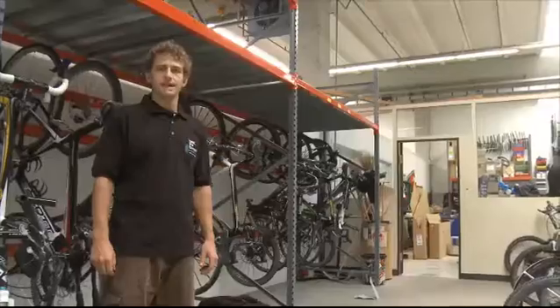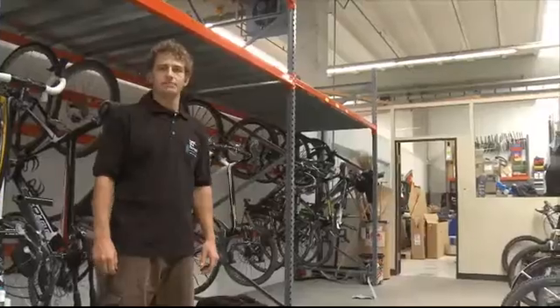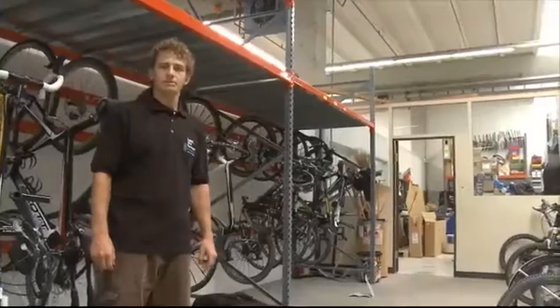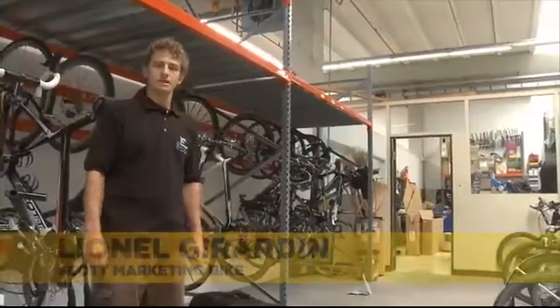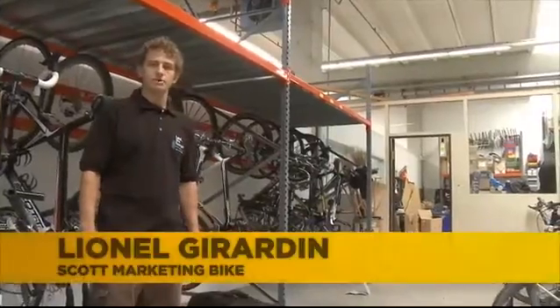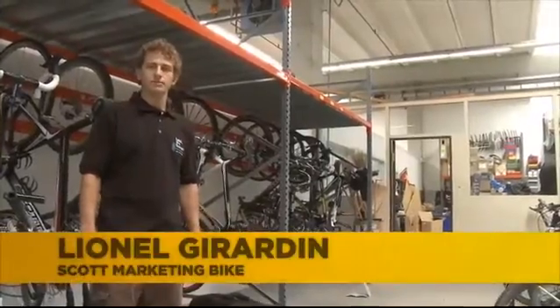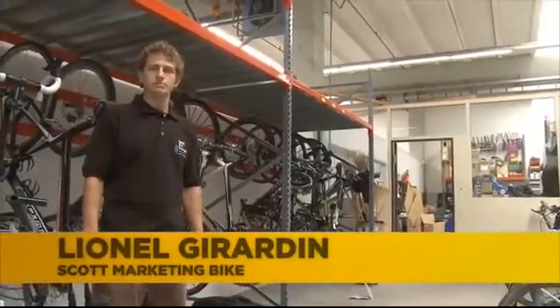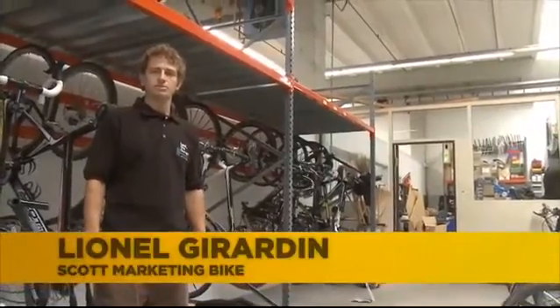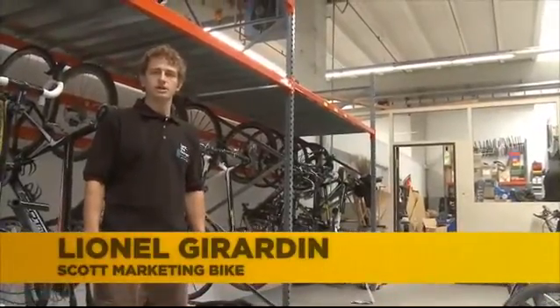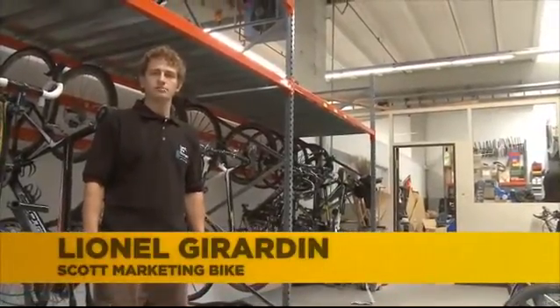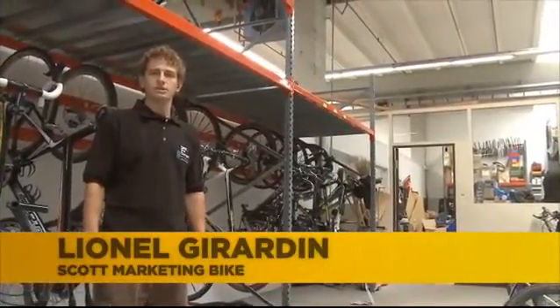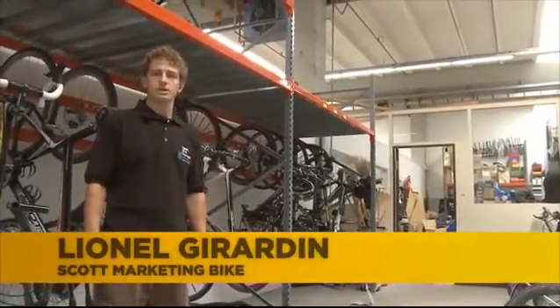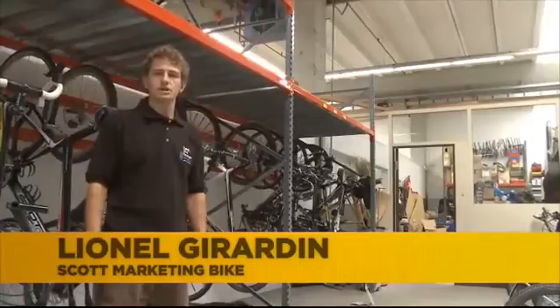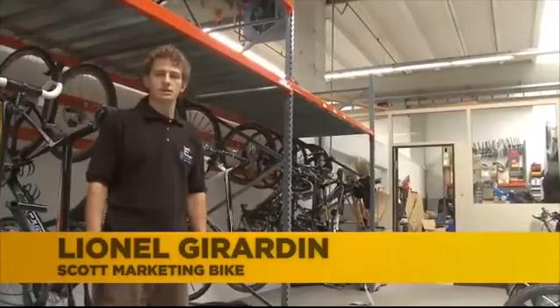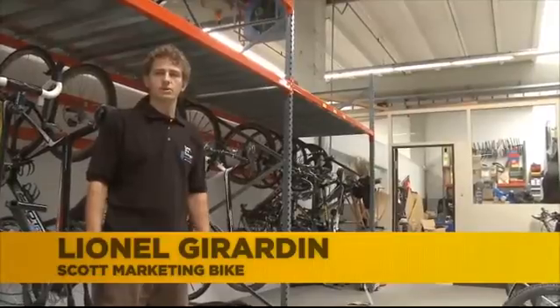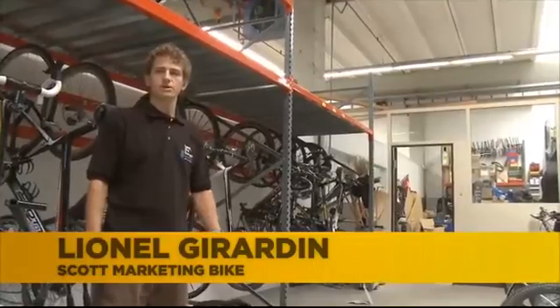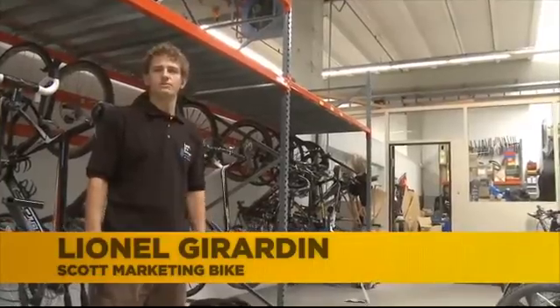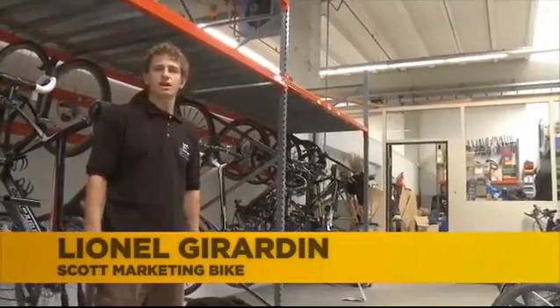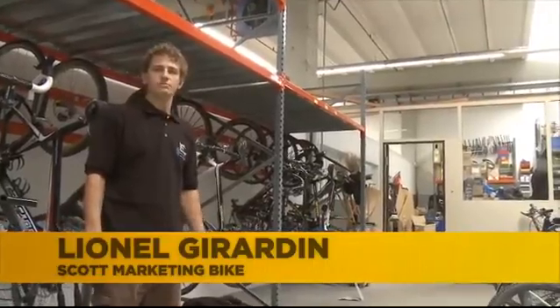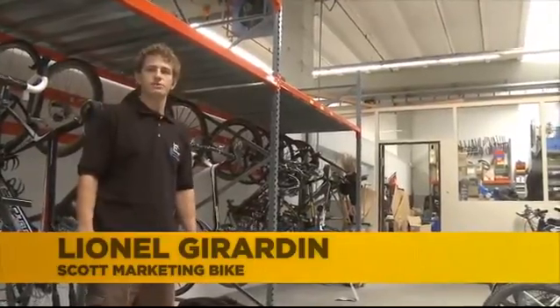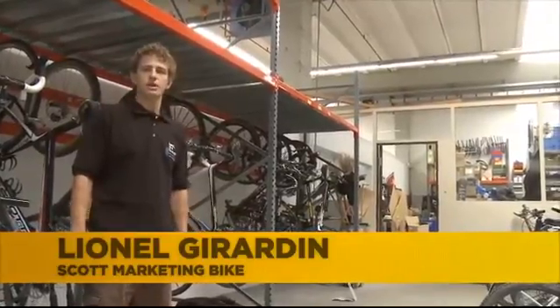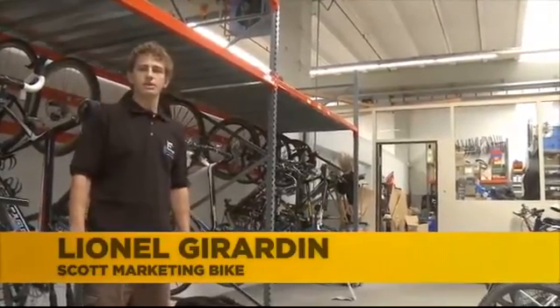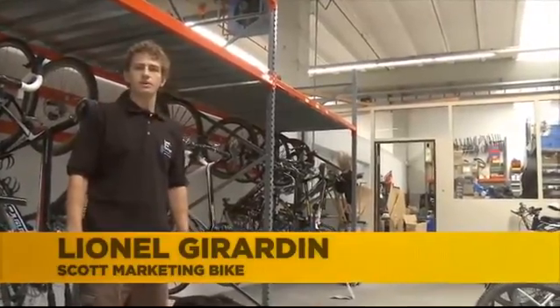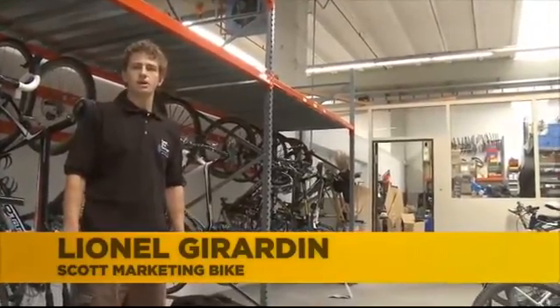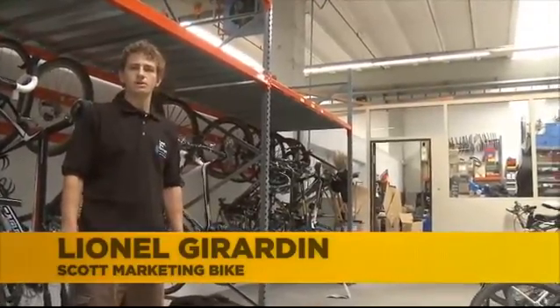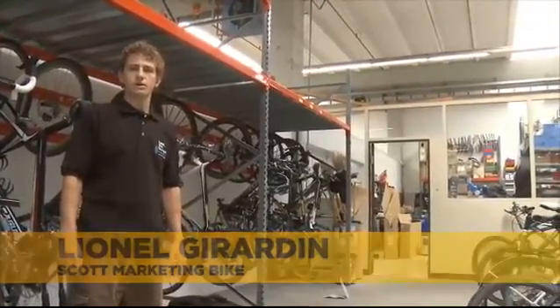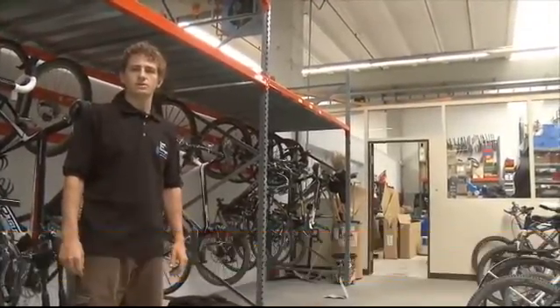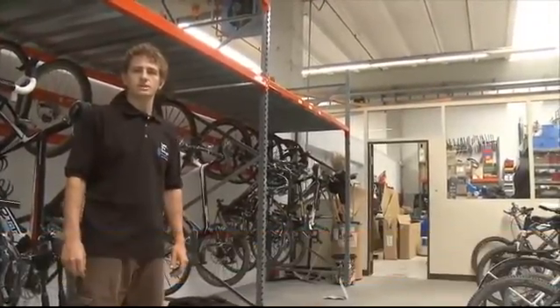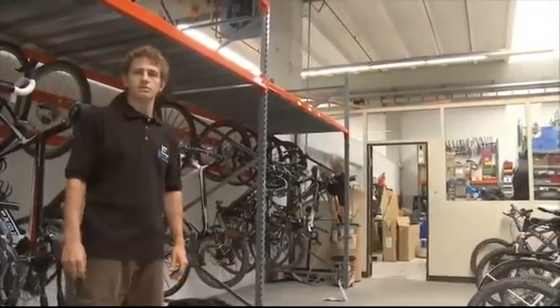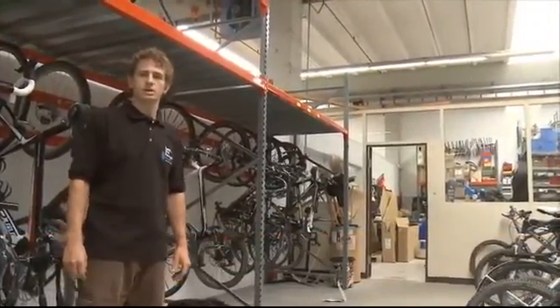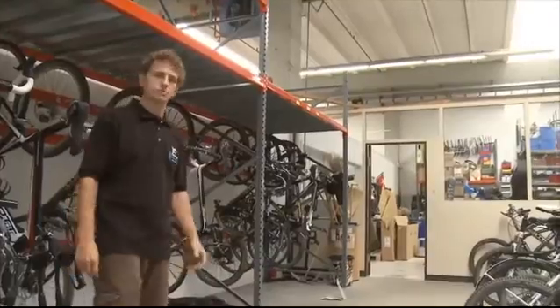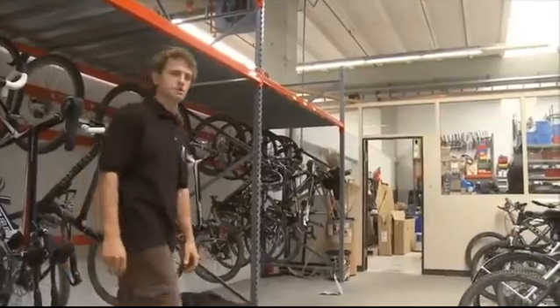Hi, my name is Lionel. I'm working for the Bike Marketing Department here at Scott. We're not here today for a ride, but to give you a closer look on the new CR1. Come with me.